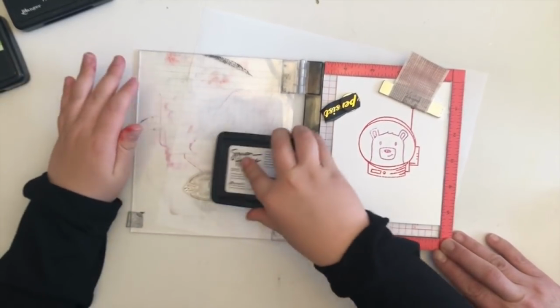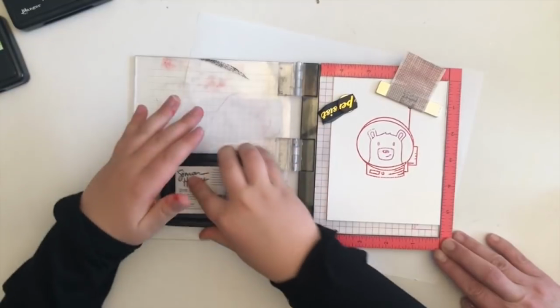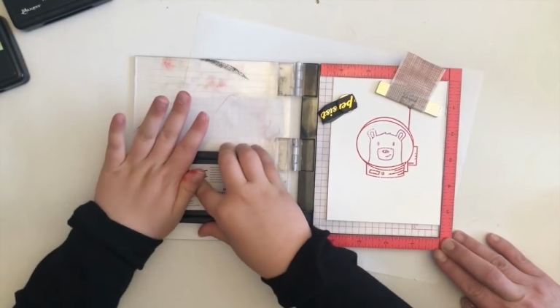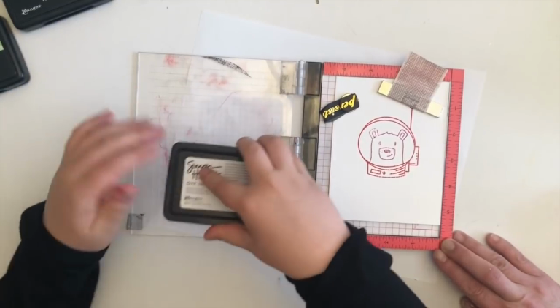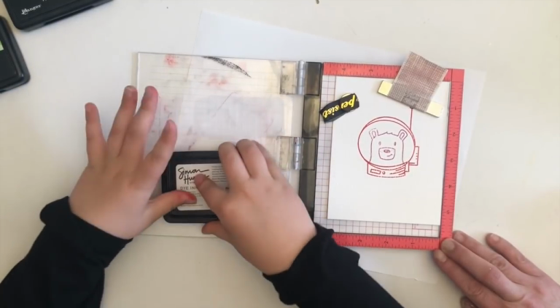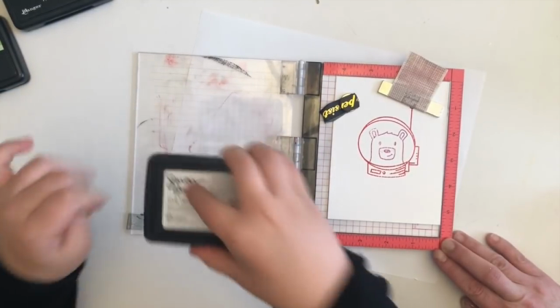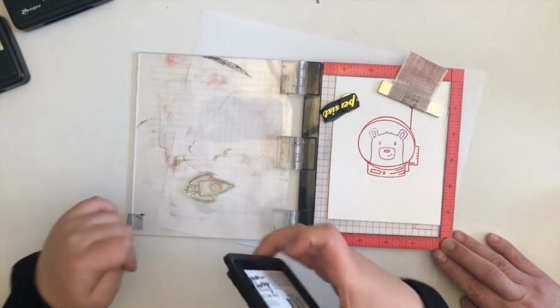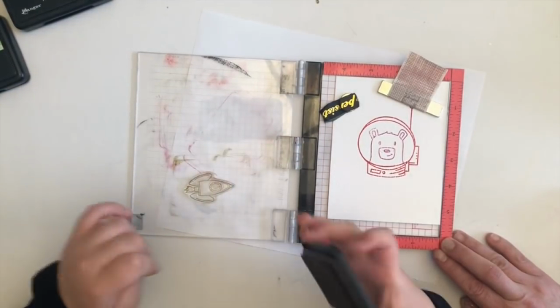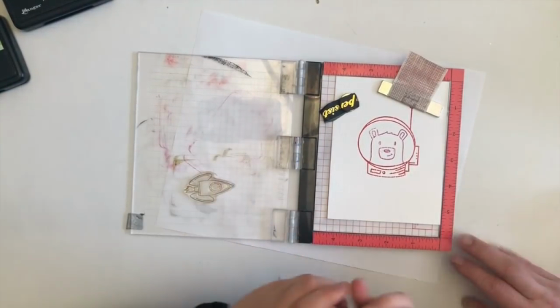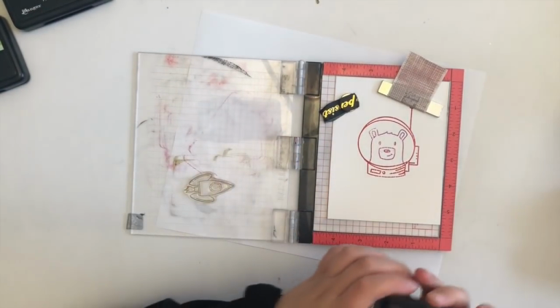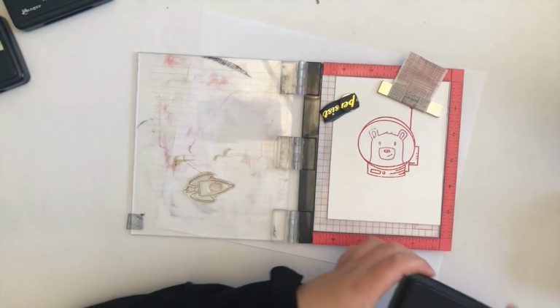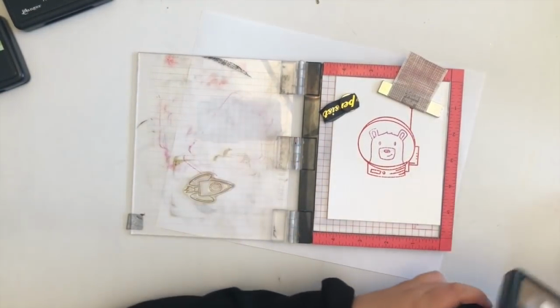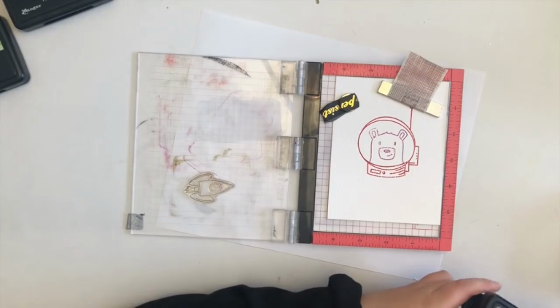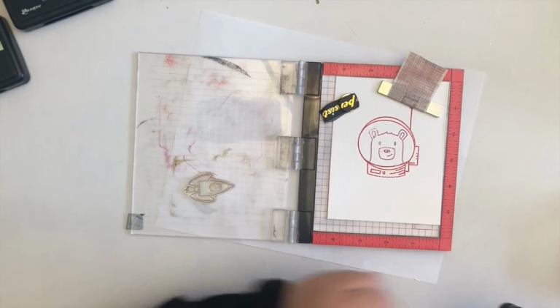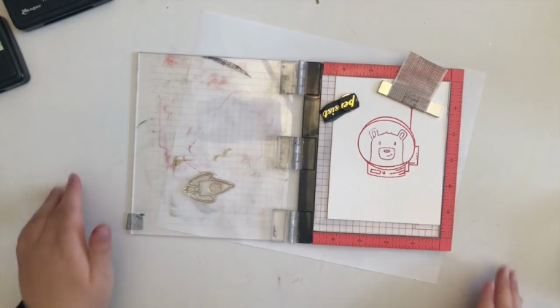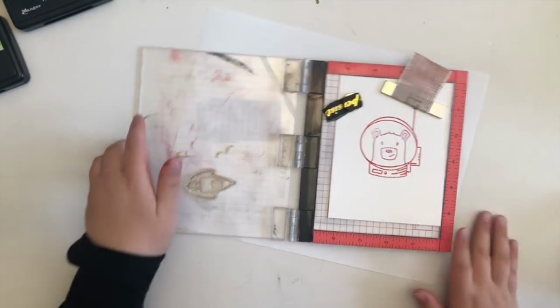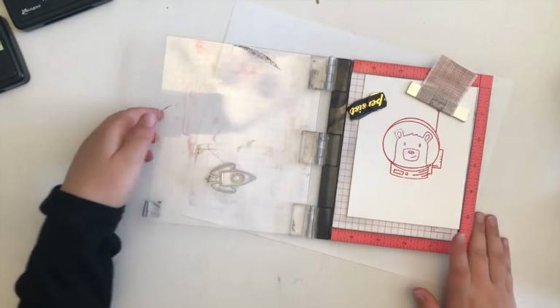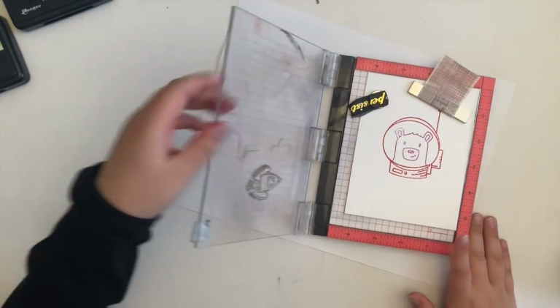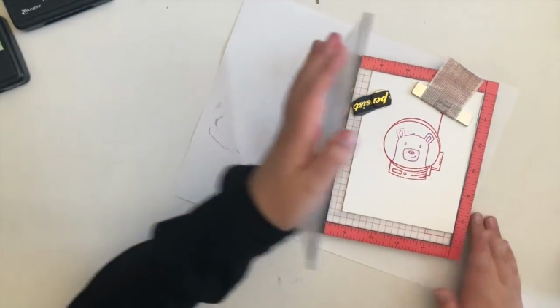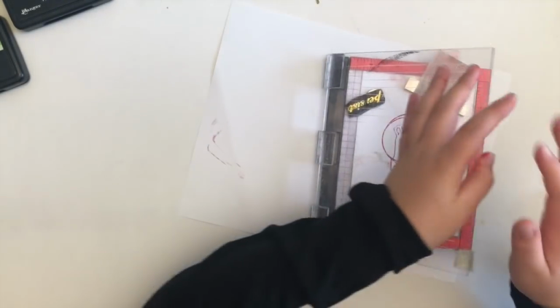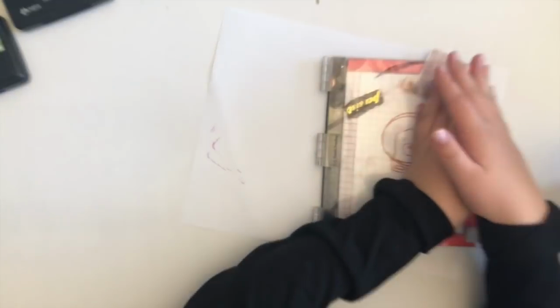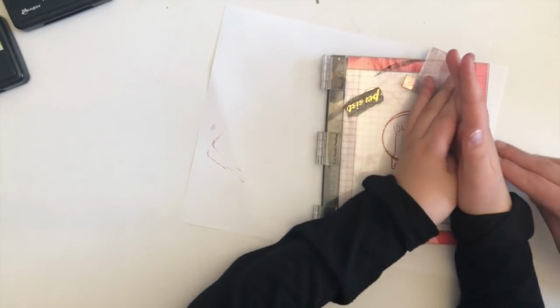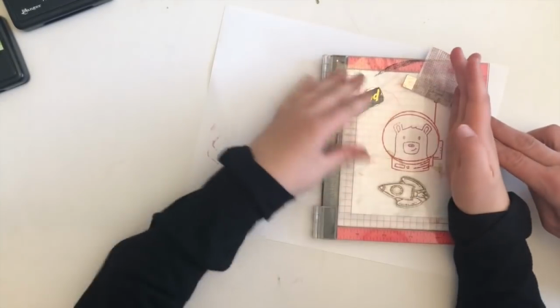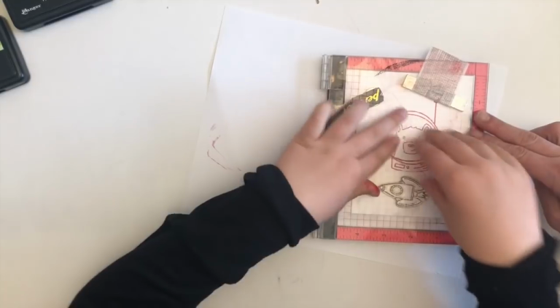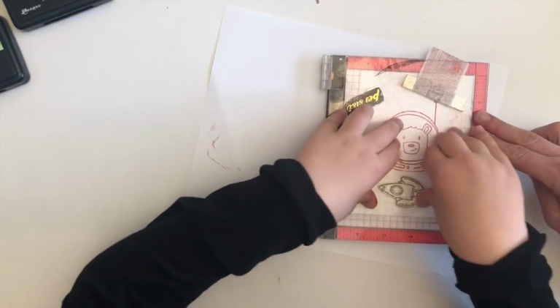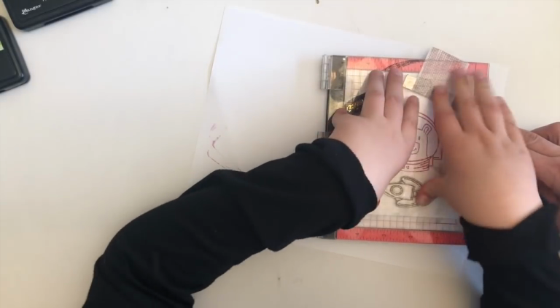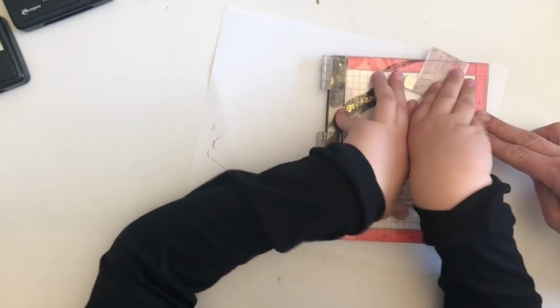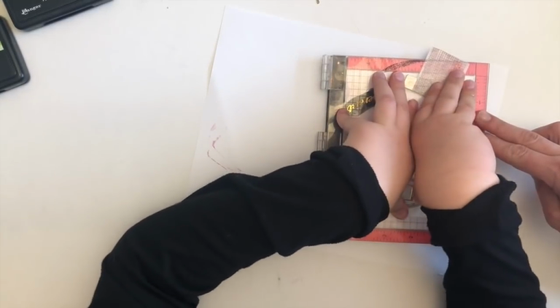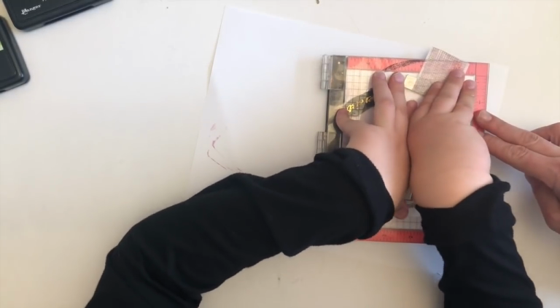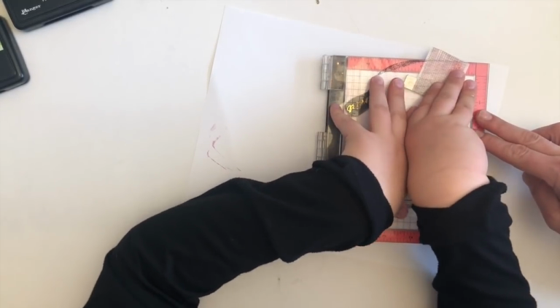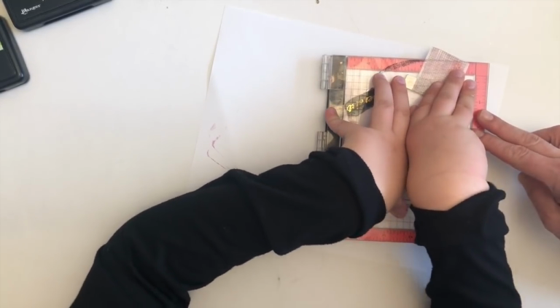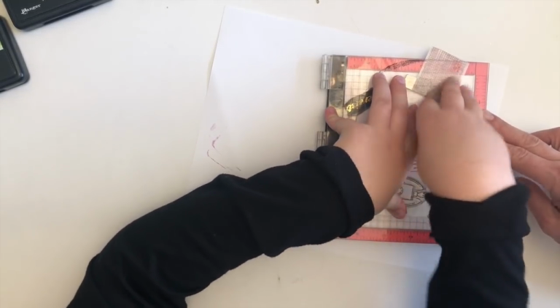Do you like crafting, Hank? Yeah I do. What's your favorite thing to craft? My favorite thing to craft is a picture. You like drawing? Yeah I like drawing.